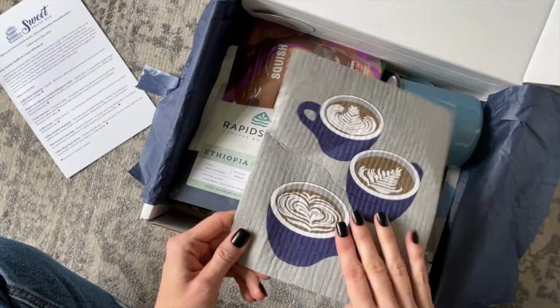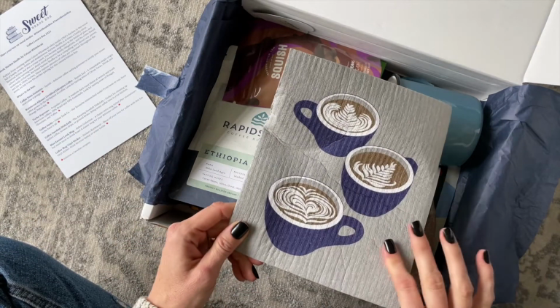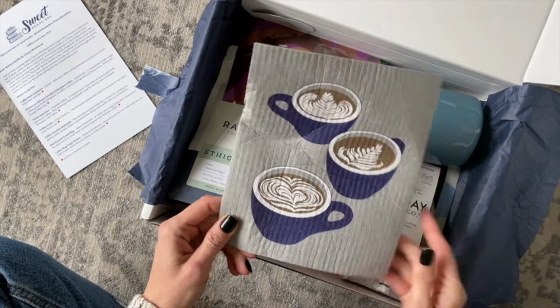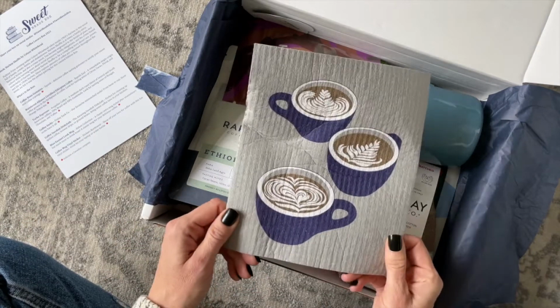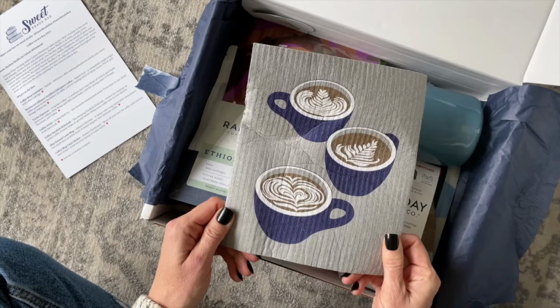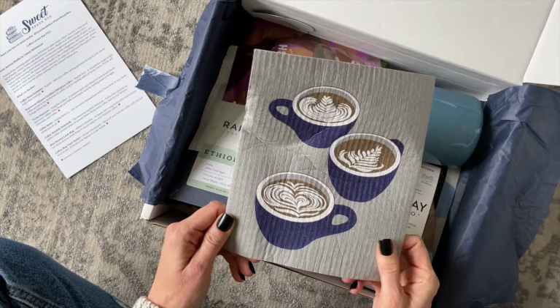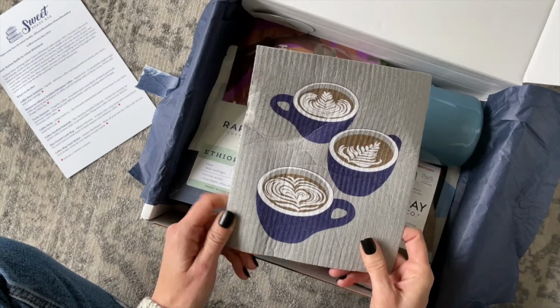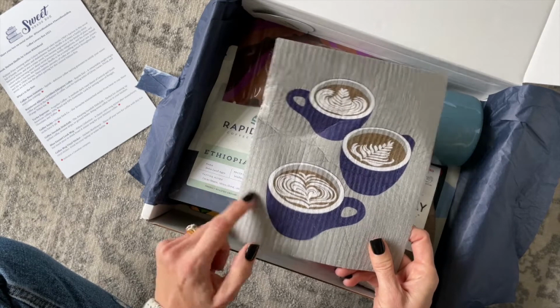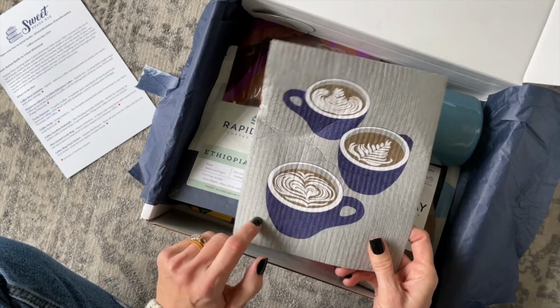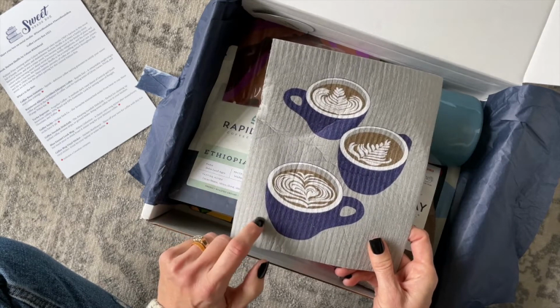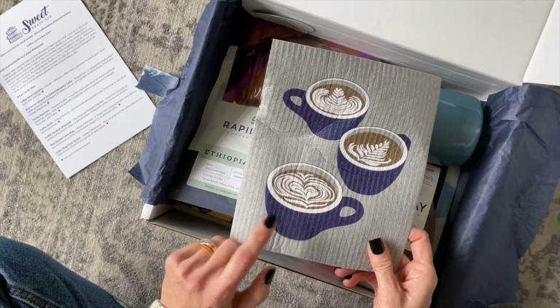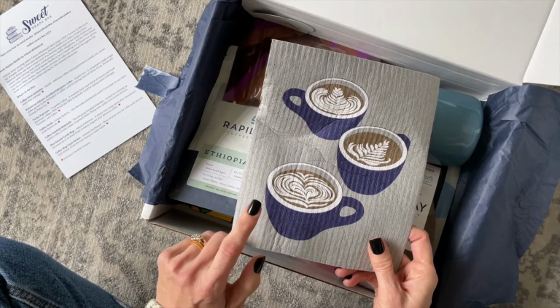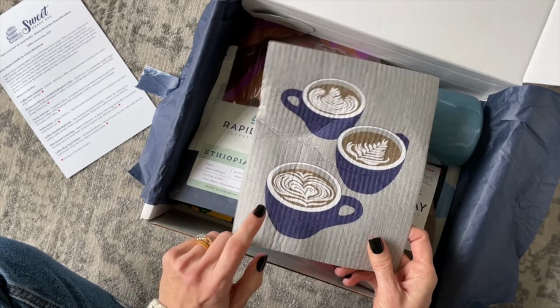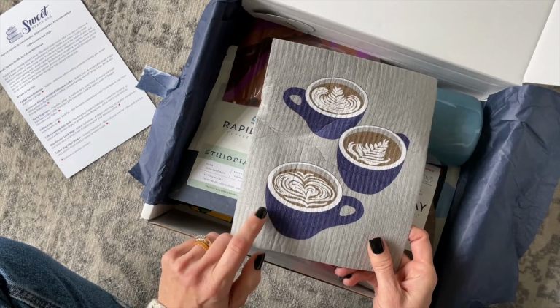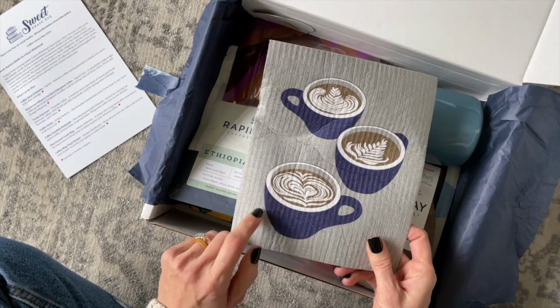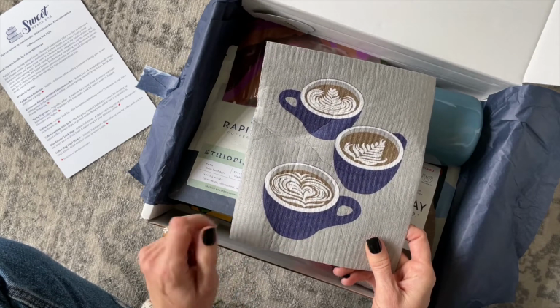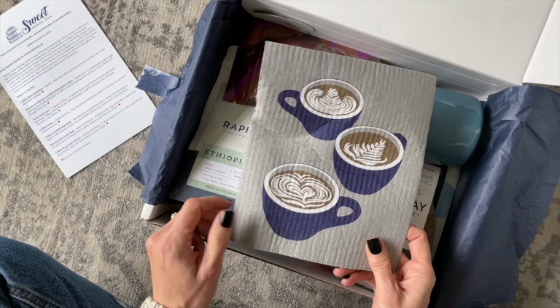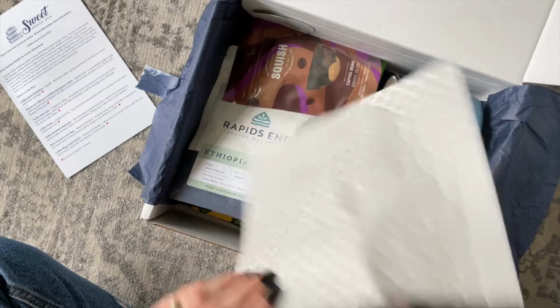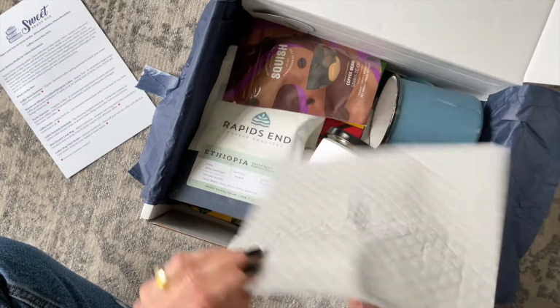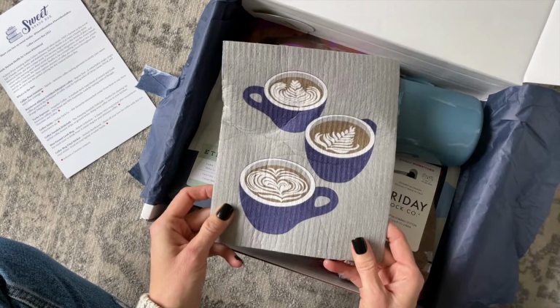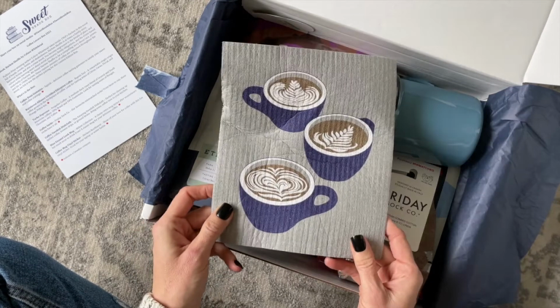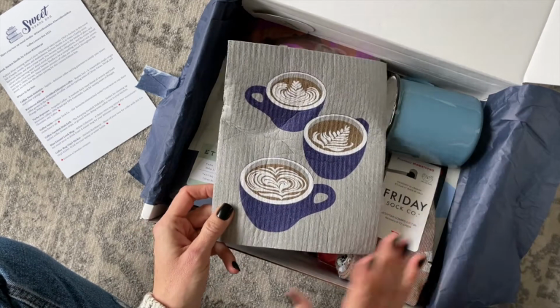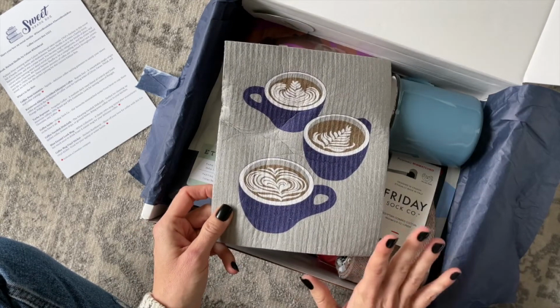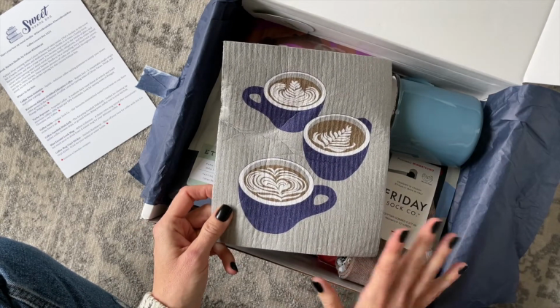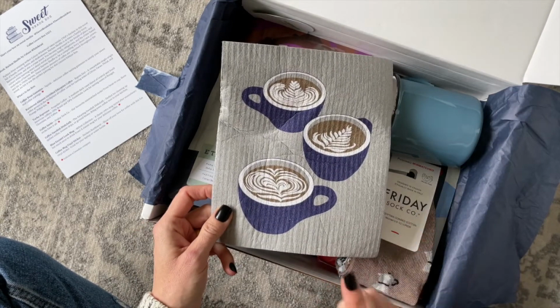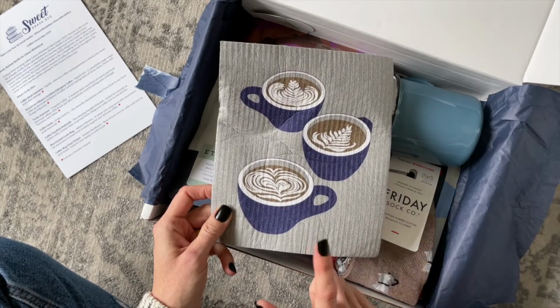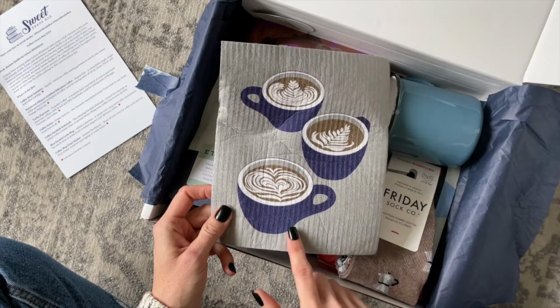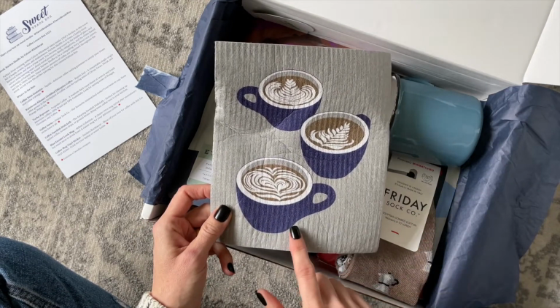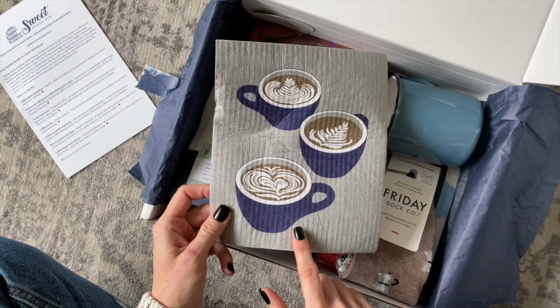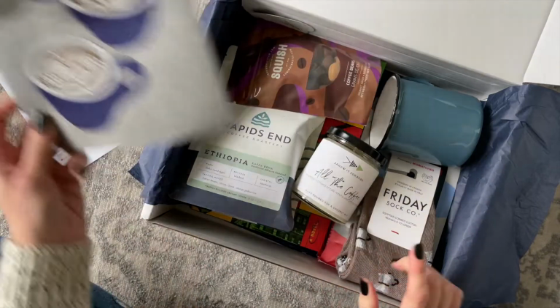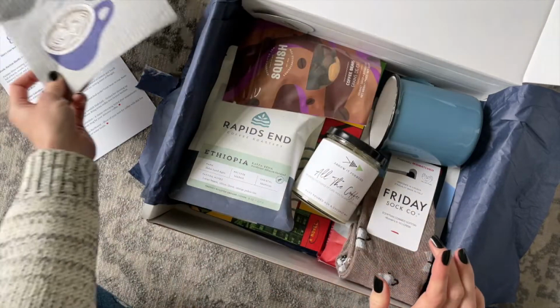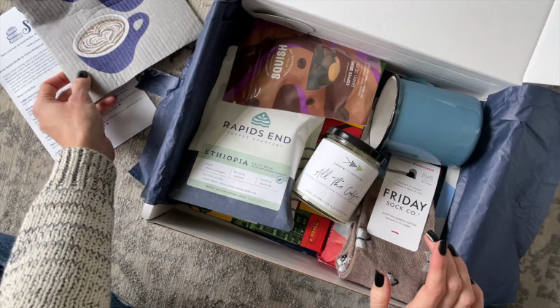Here we have a cloth — I love these. They're called Swedish dishcloths. I have received these before and love them, and this one is especially awesome because it has coffee cups on it.